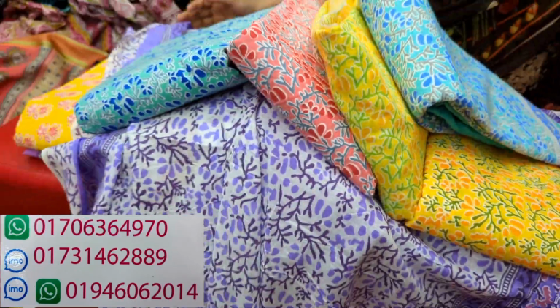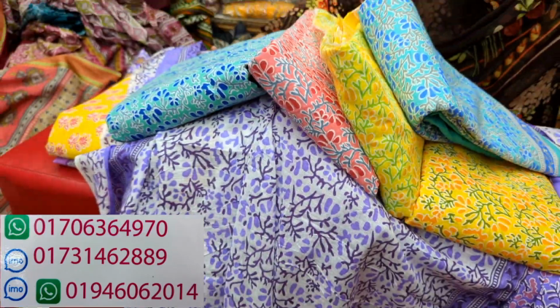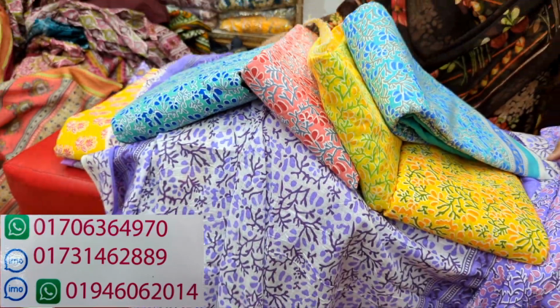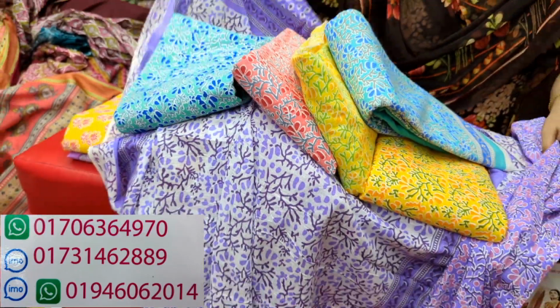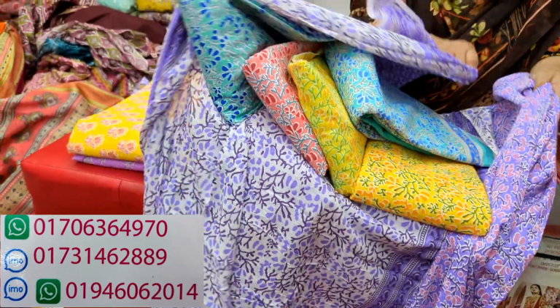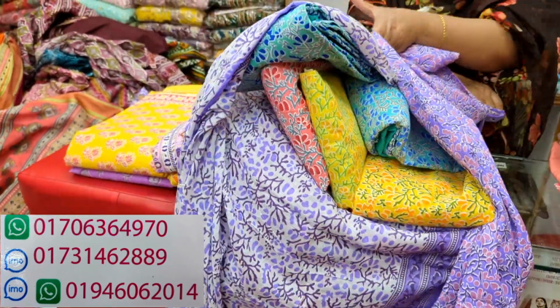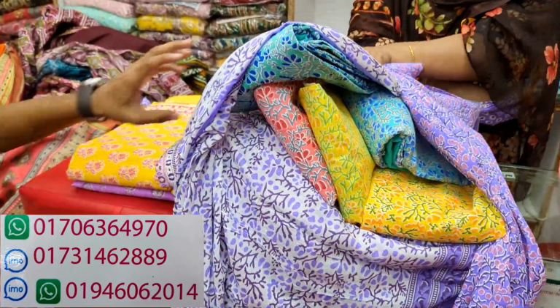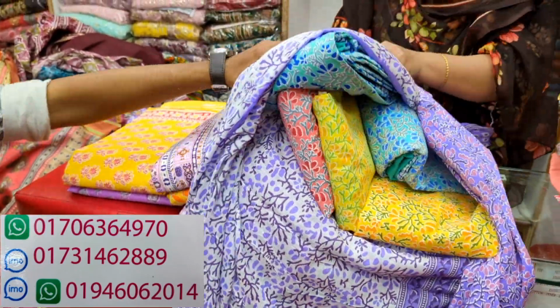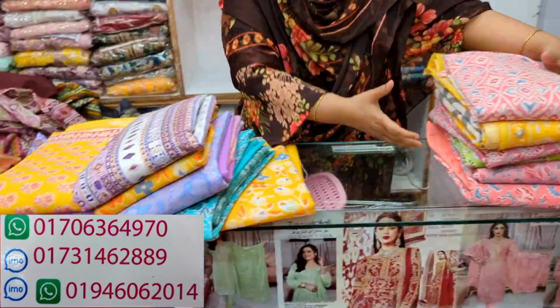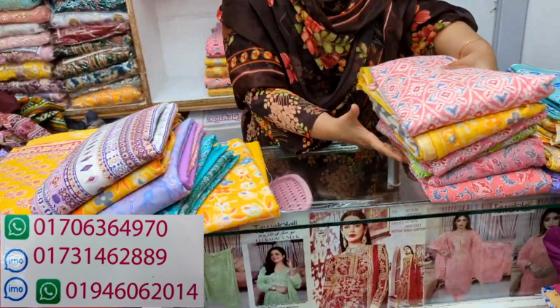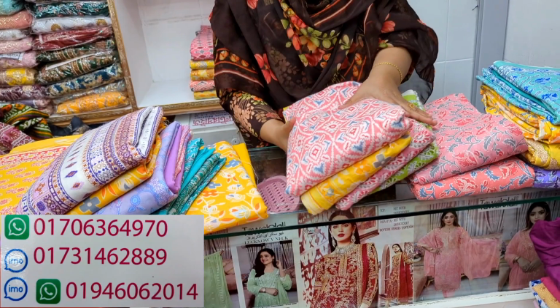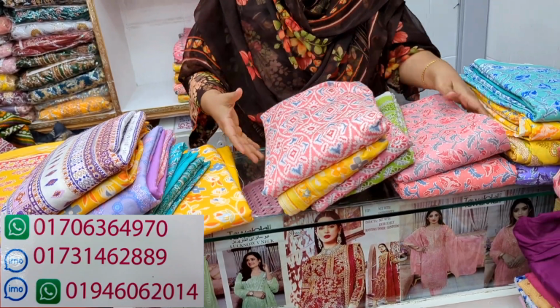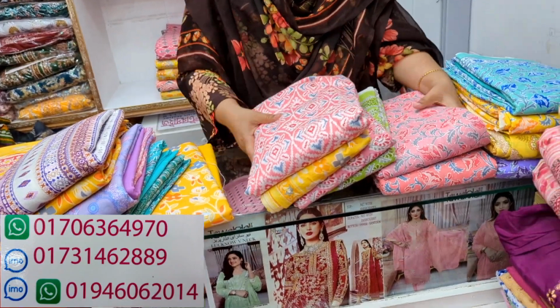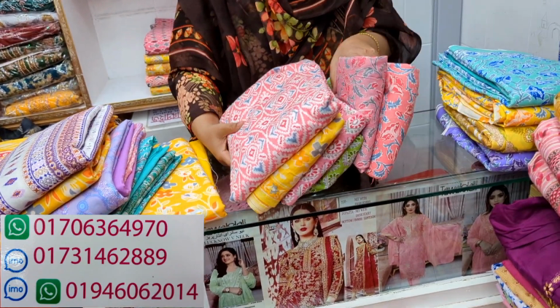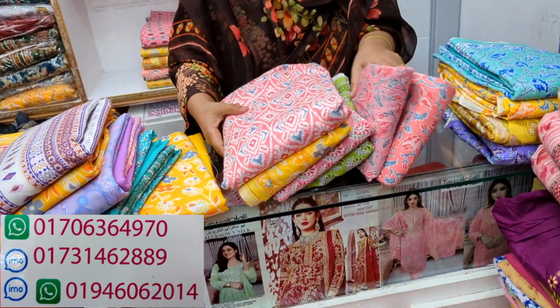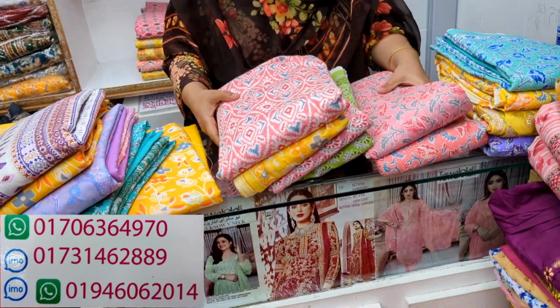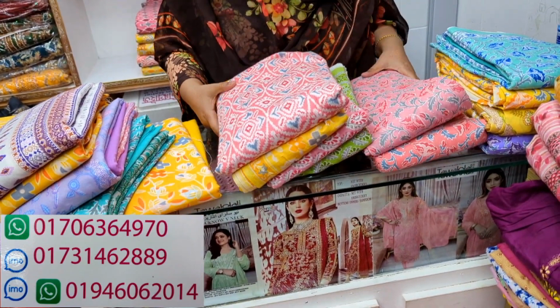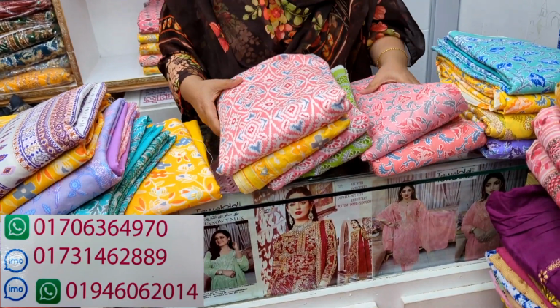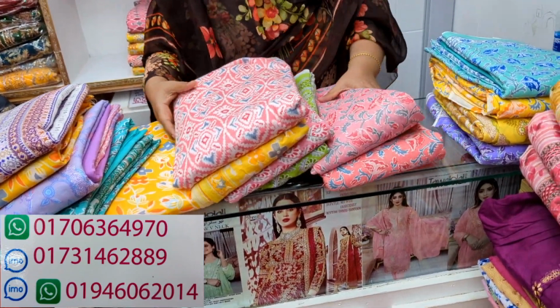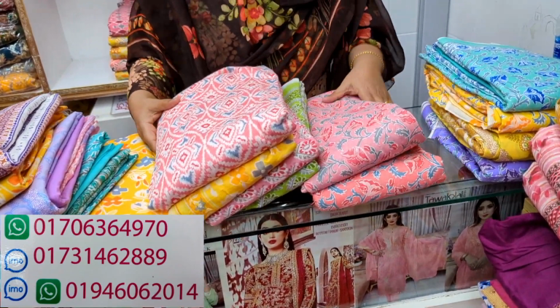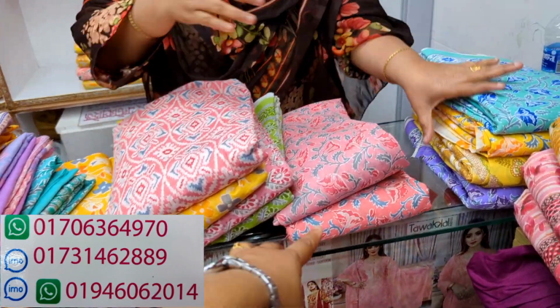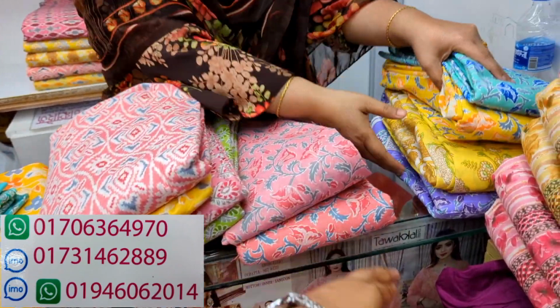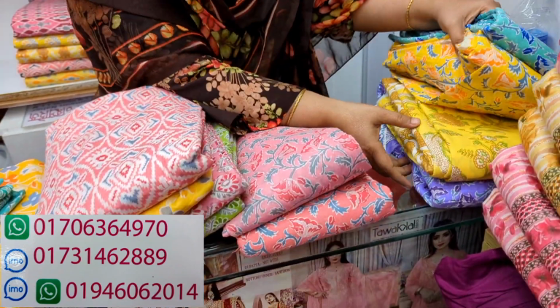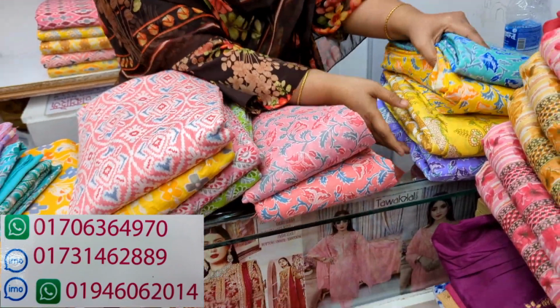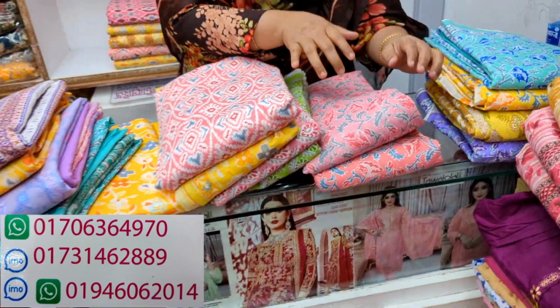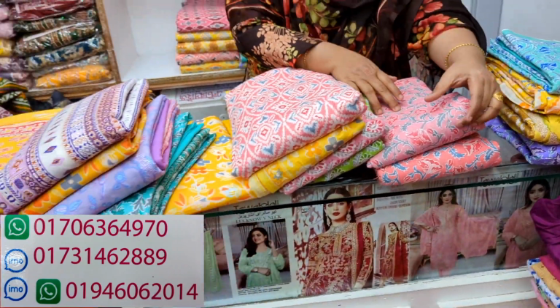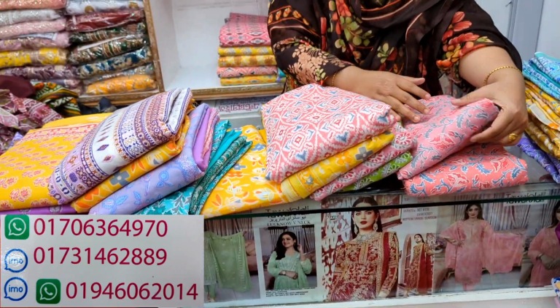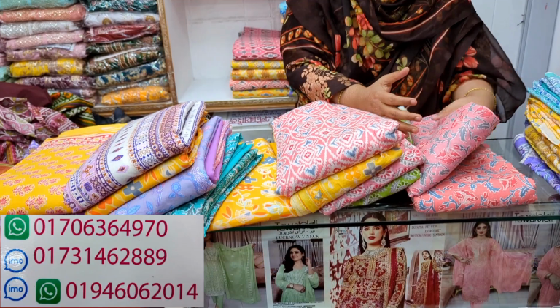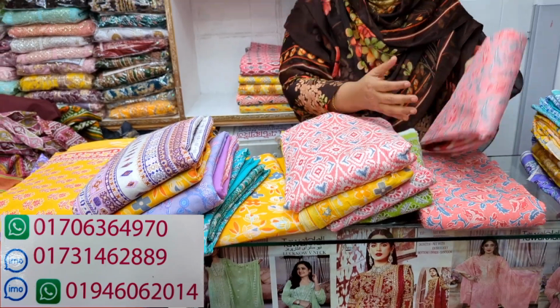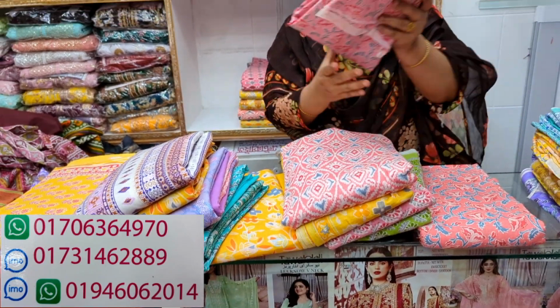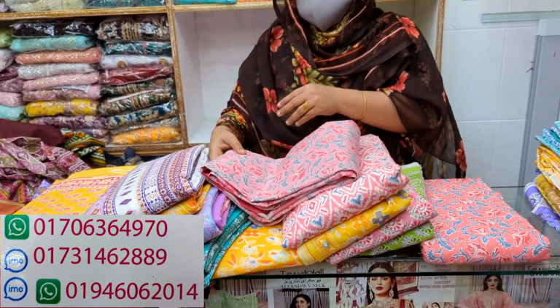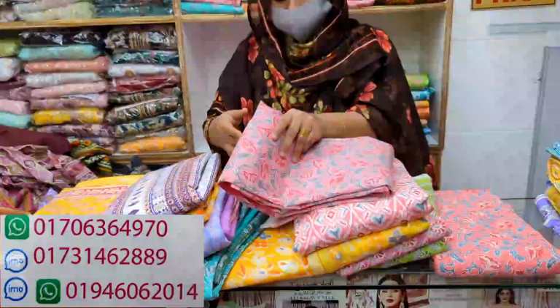We will see the next collection. This is a beautiful collection. This is a beautiful one — a mauve pink color.